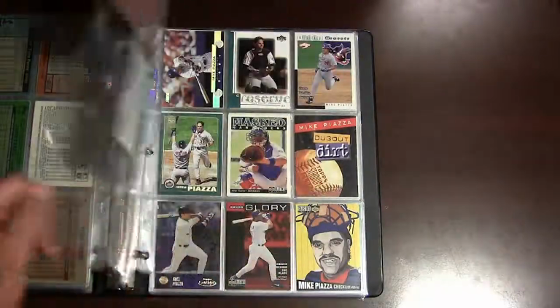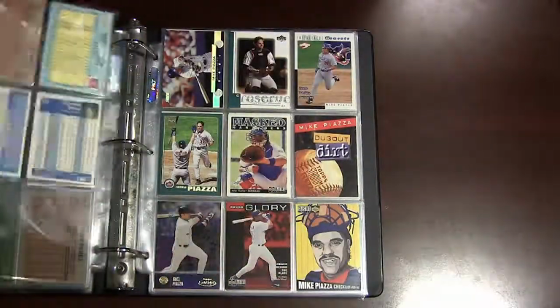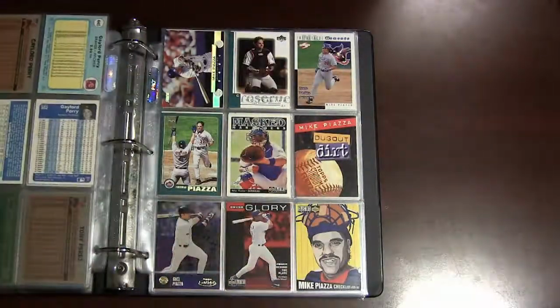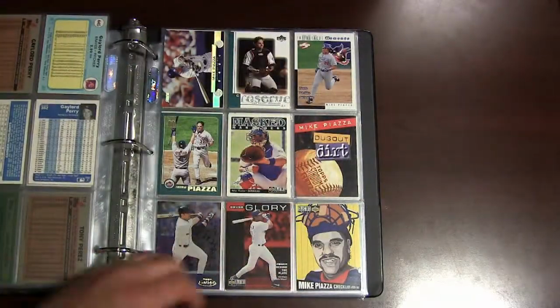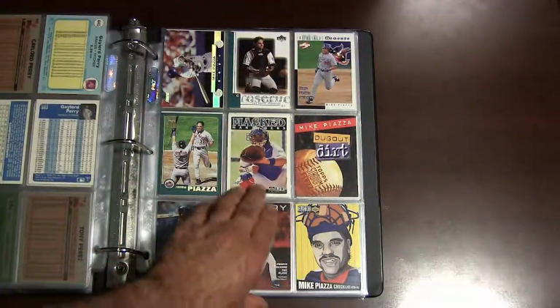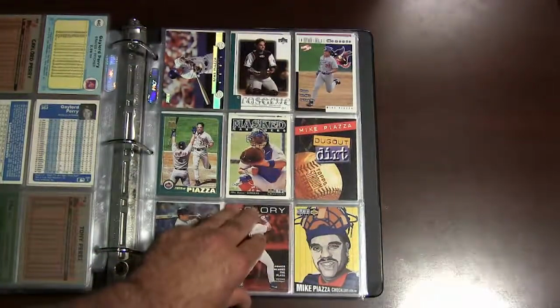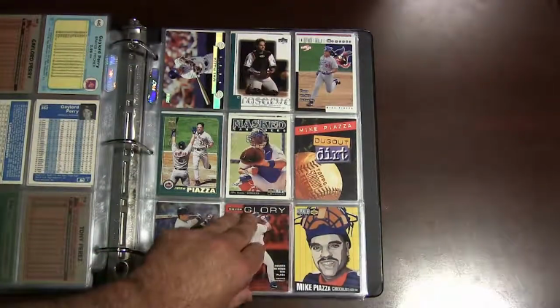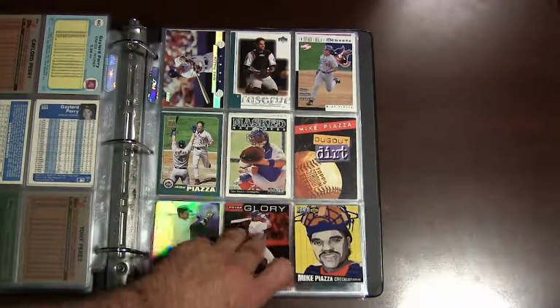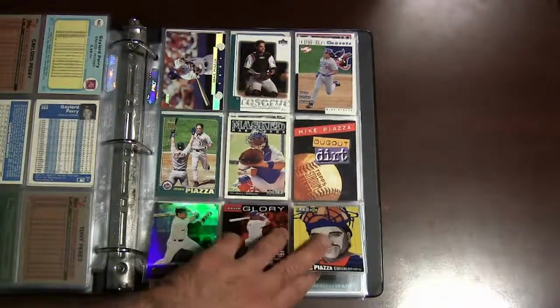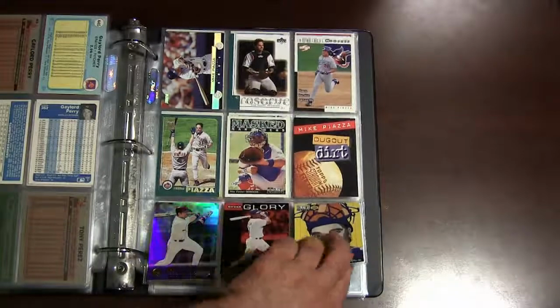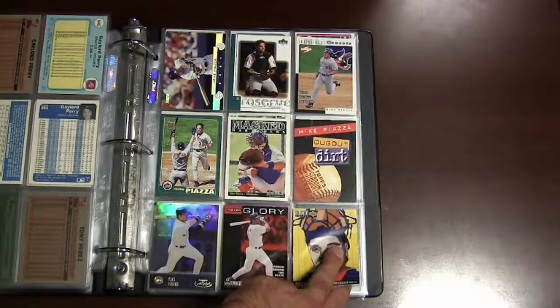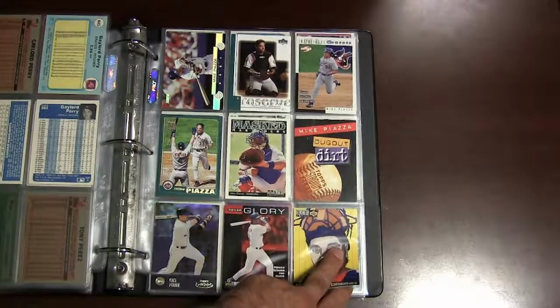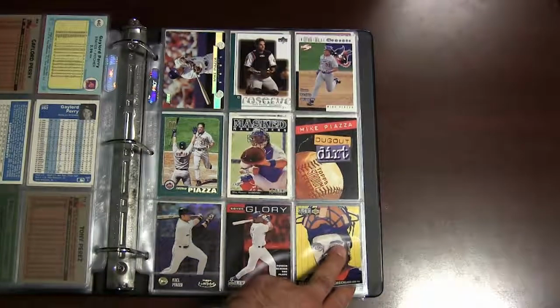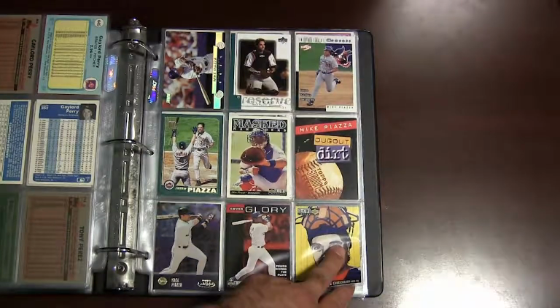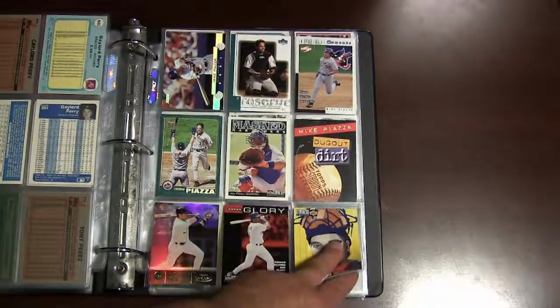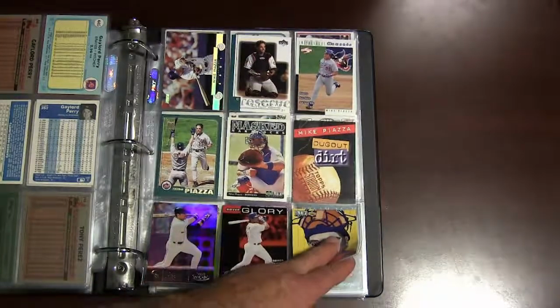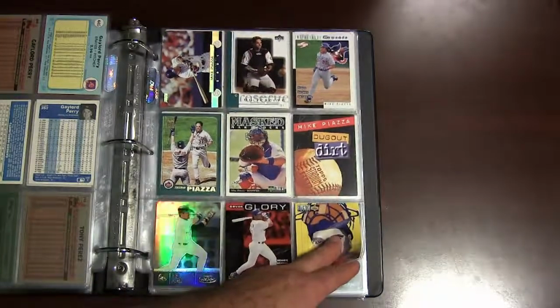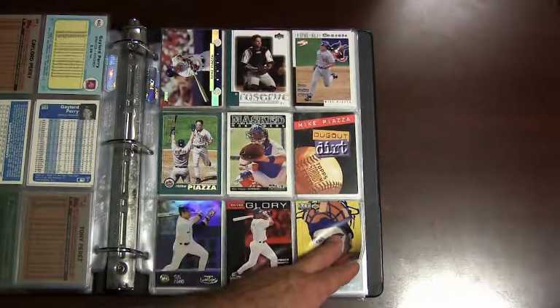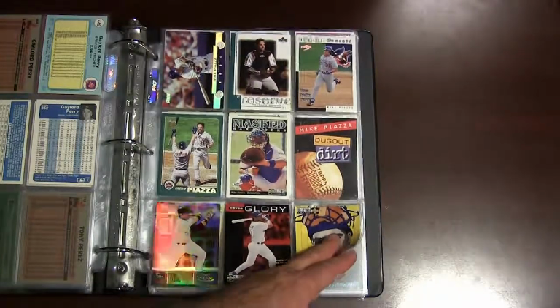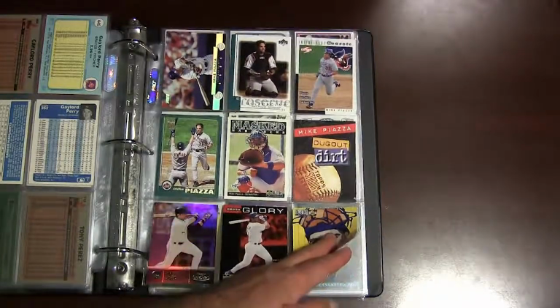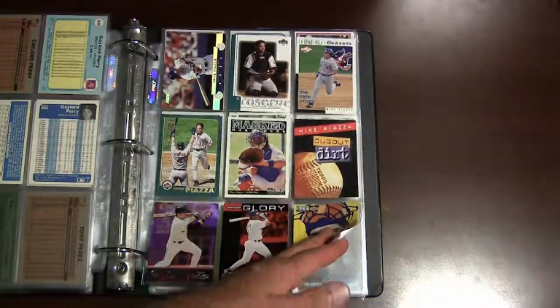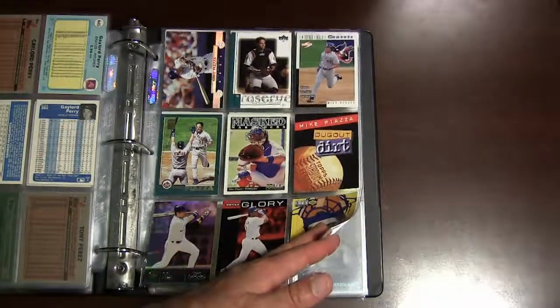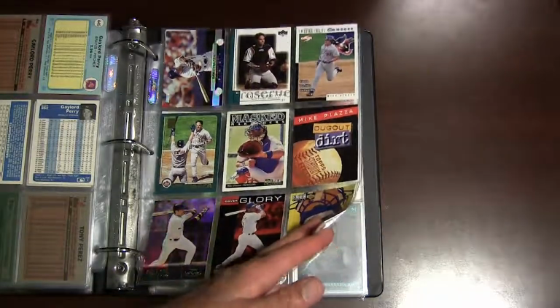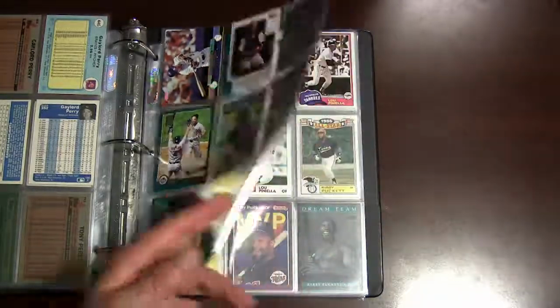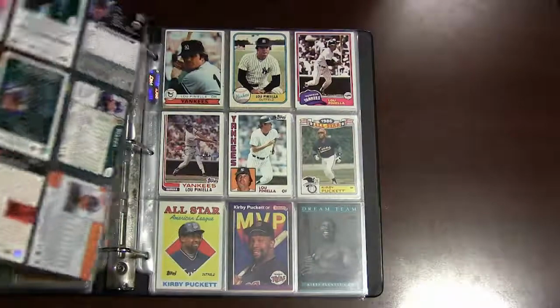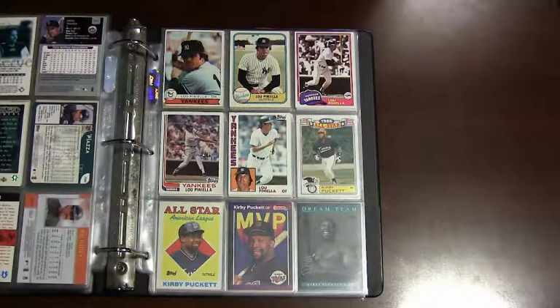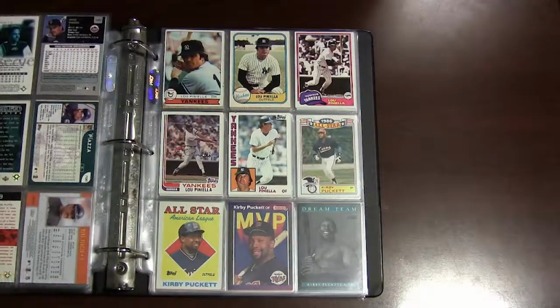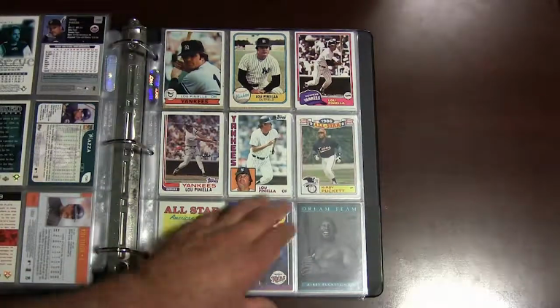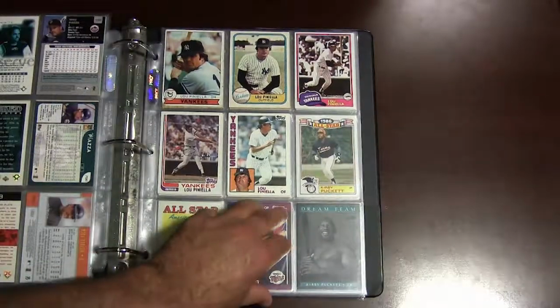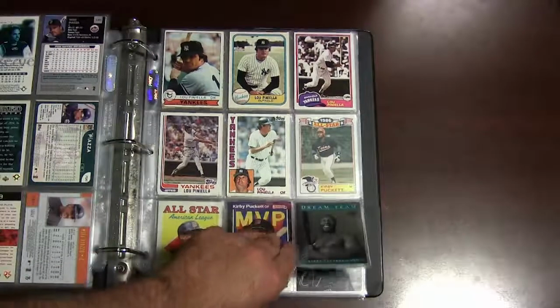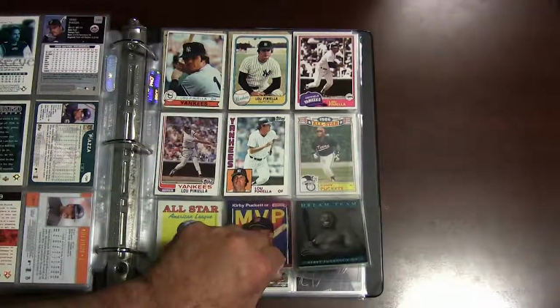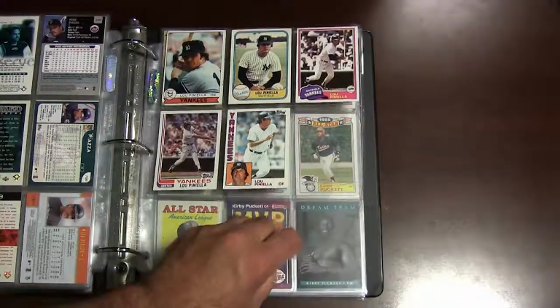Those are his last few cards there. Mike Piazza — probably one of the greatest, if not the greatest hitting catcher of all time, along with Johnny Bench. Some Lou Piniella cards.